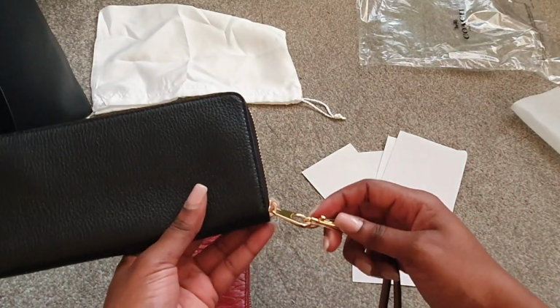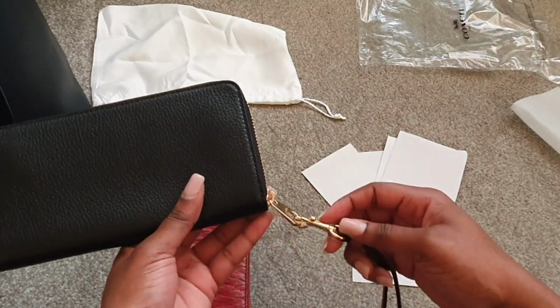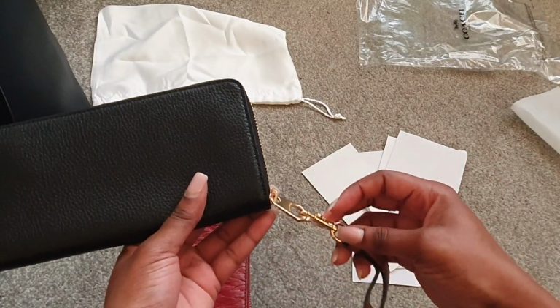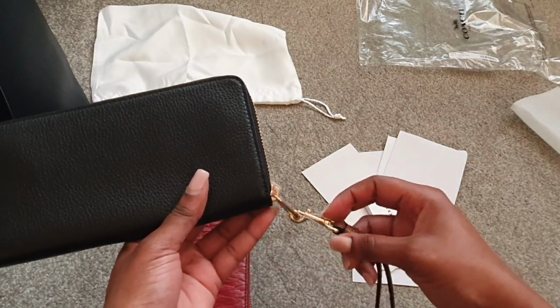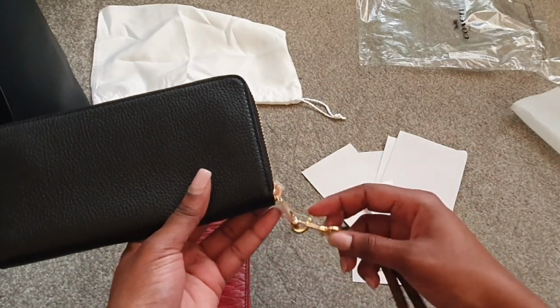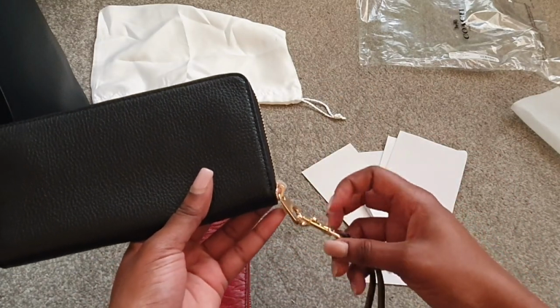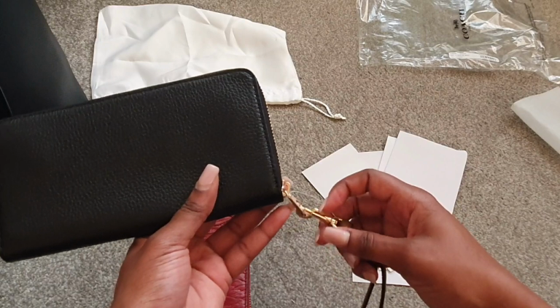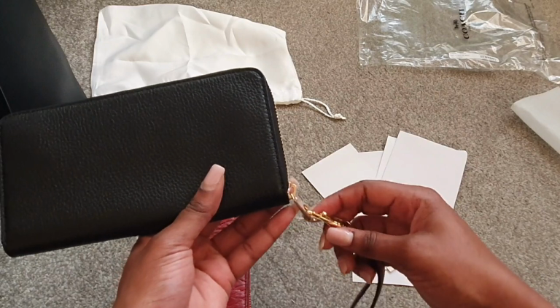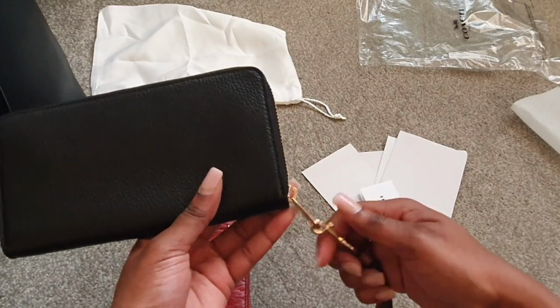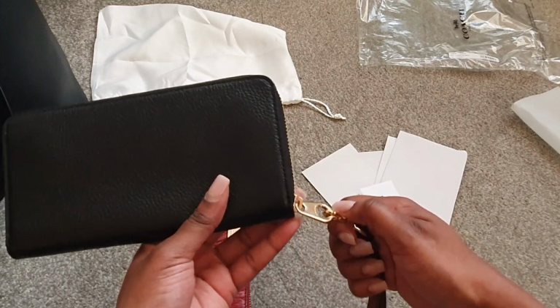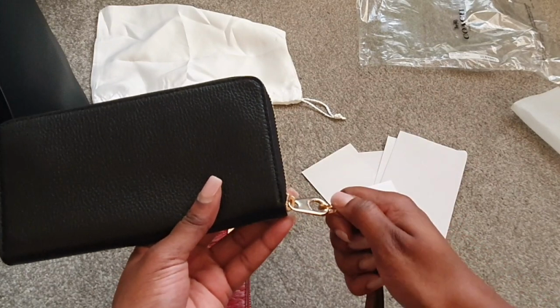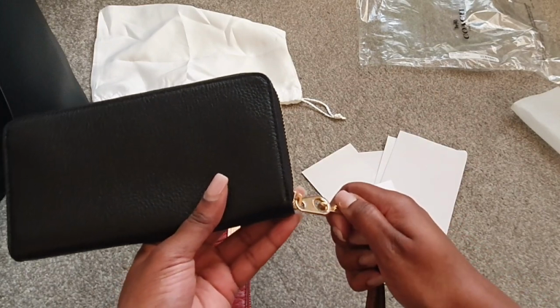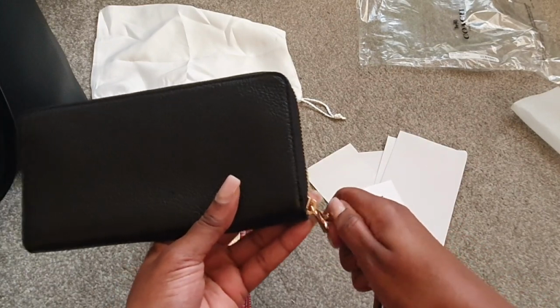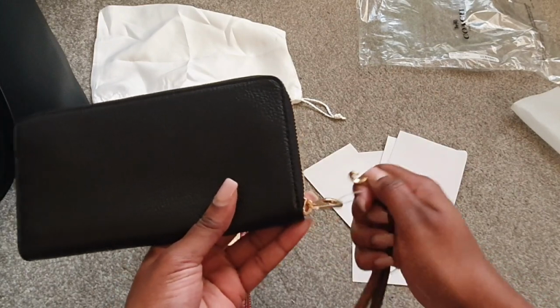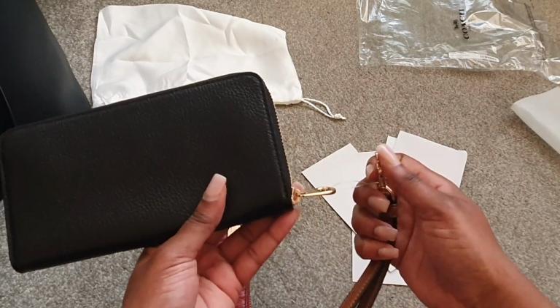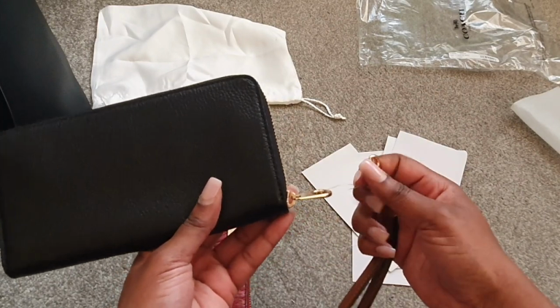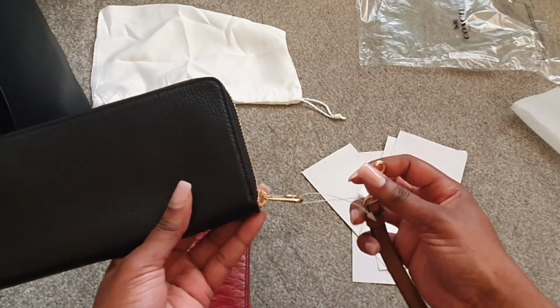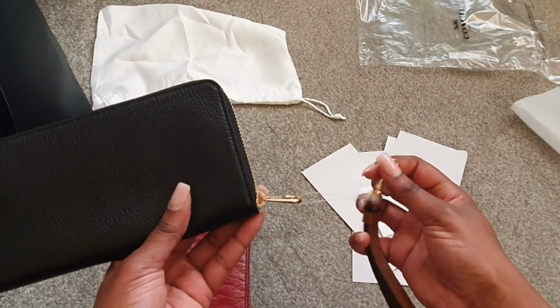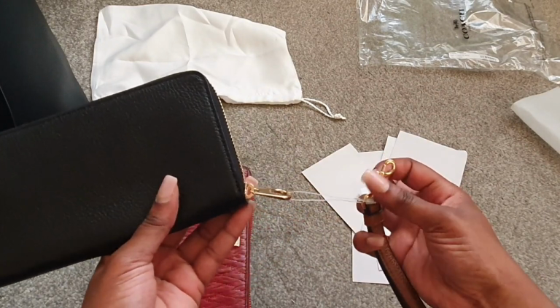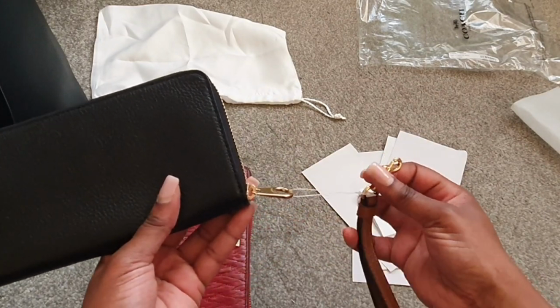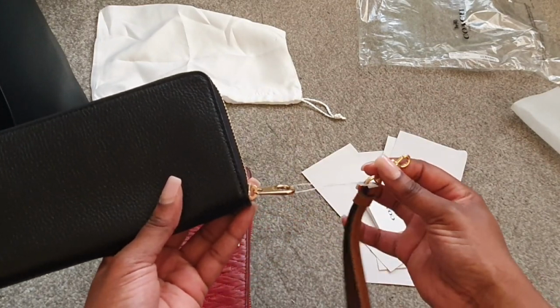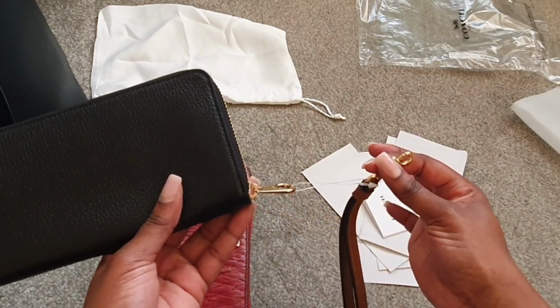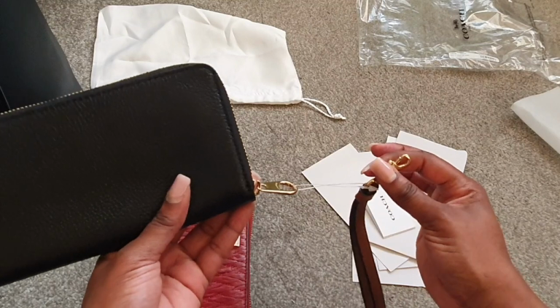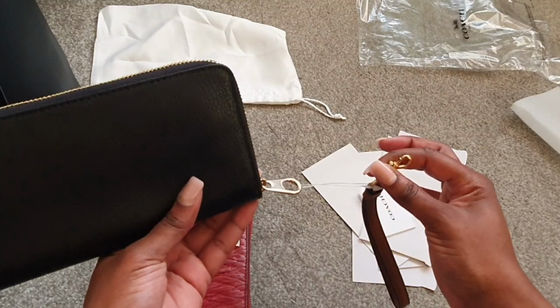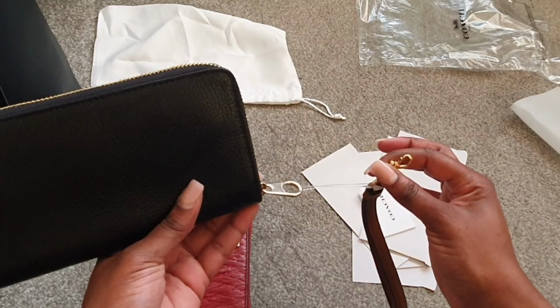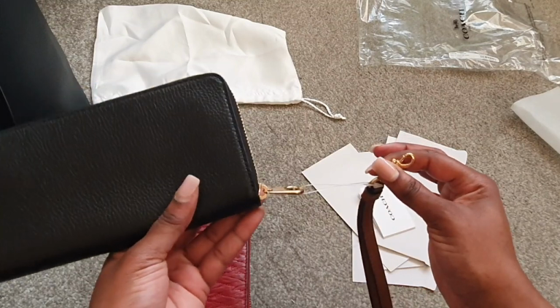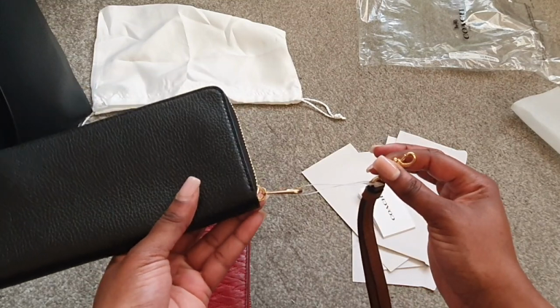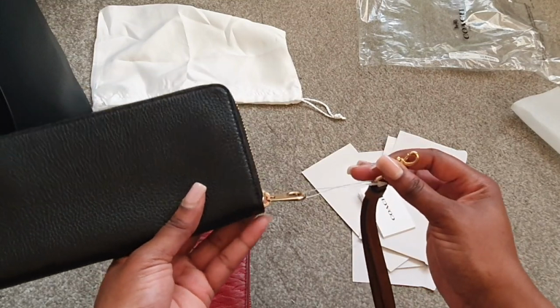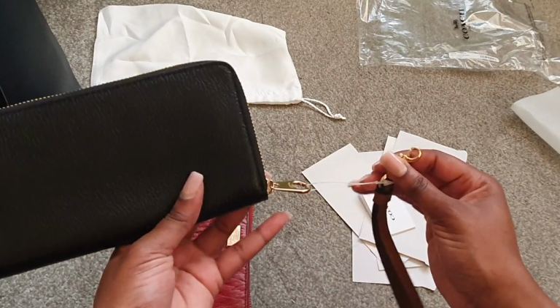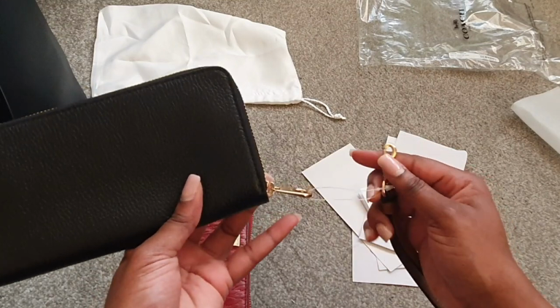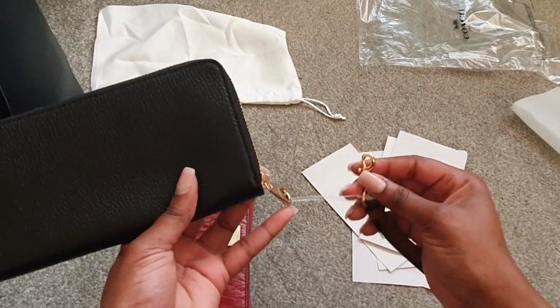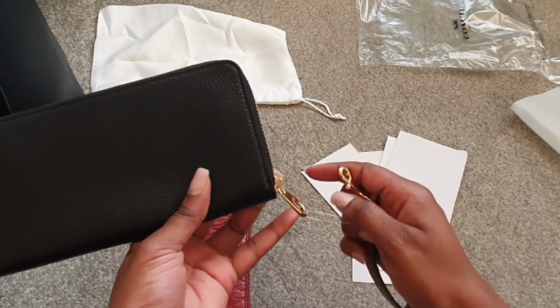Just showing you that you can actually detach the wristlet, so if you don't want to have the strap attached to it all the time, you can just take it off. I'll pop that strap off when I'm ready to use it.